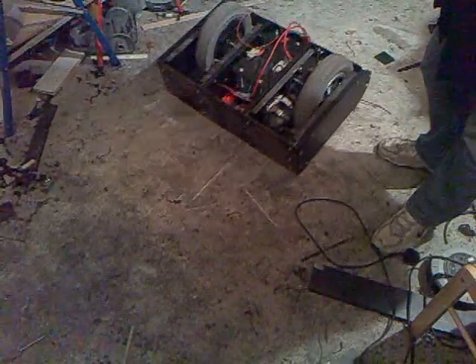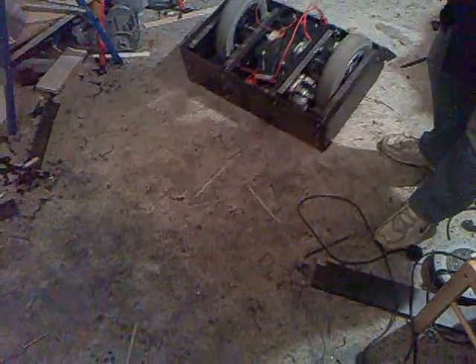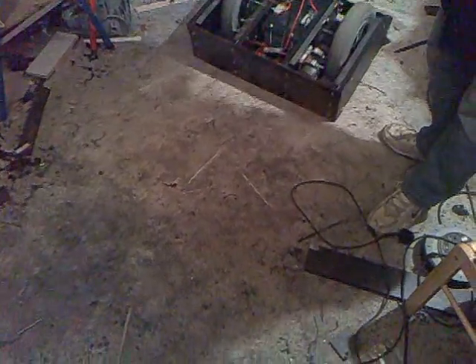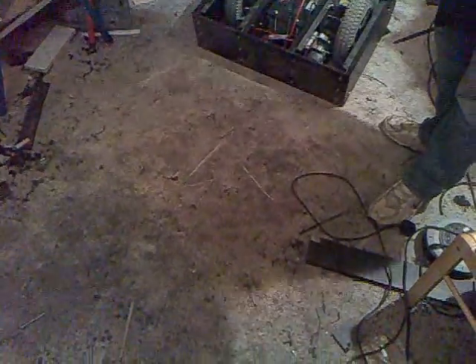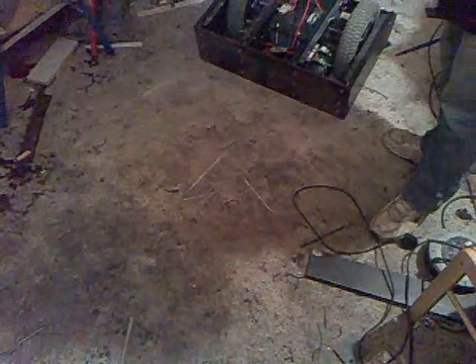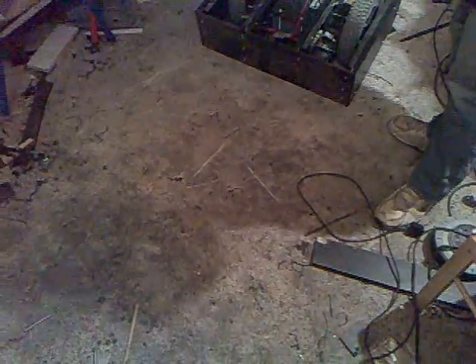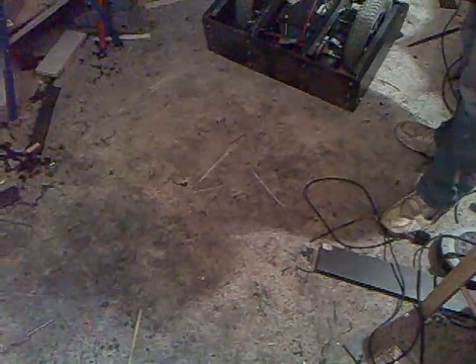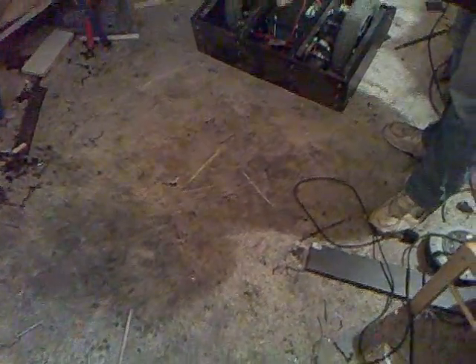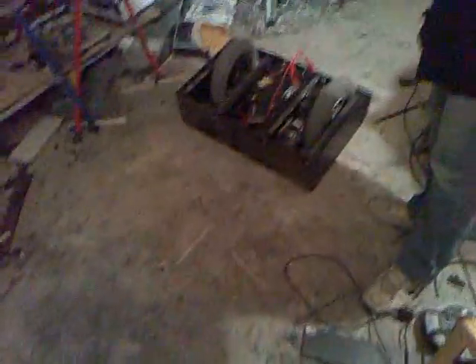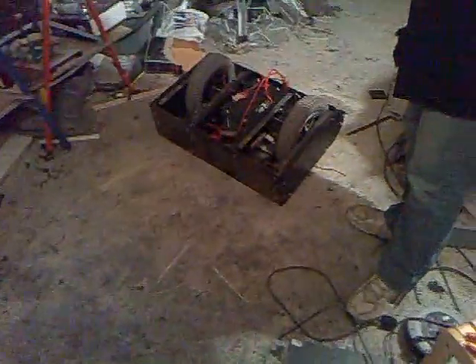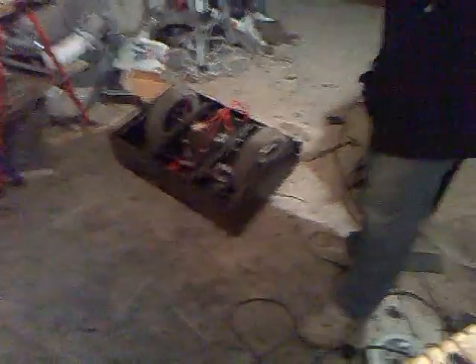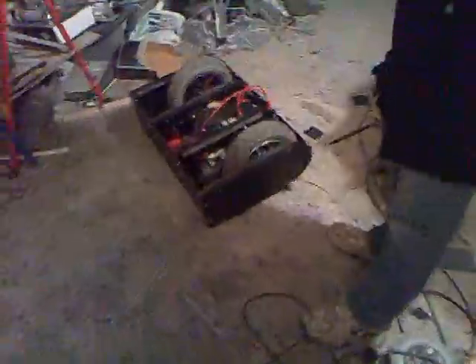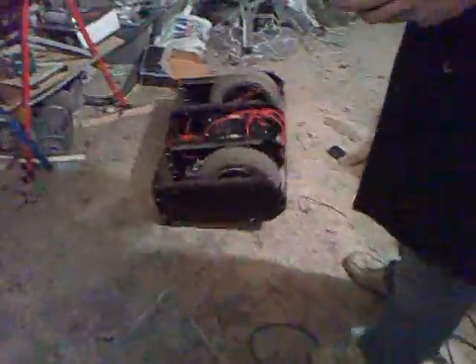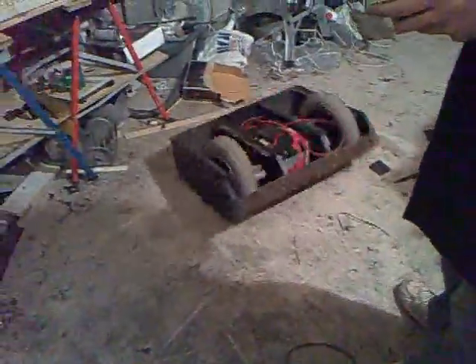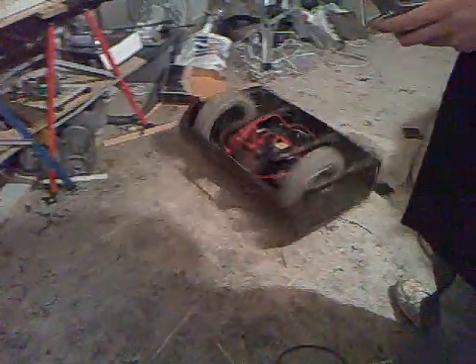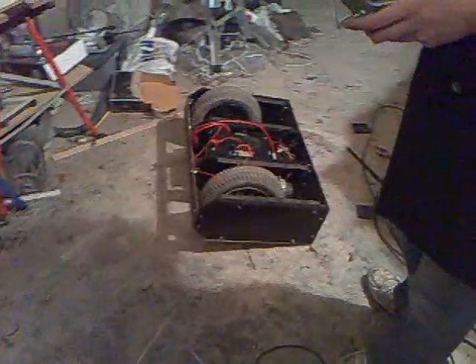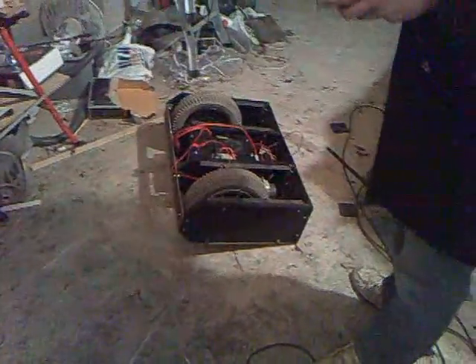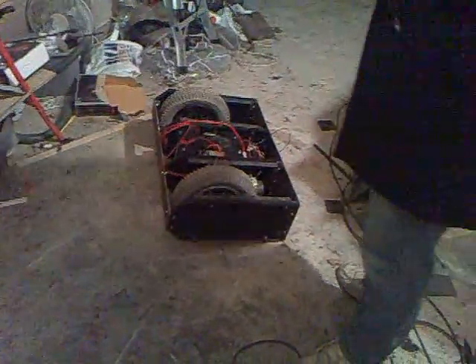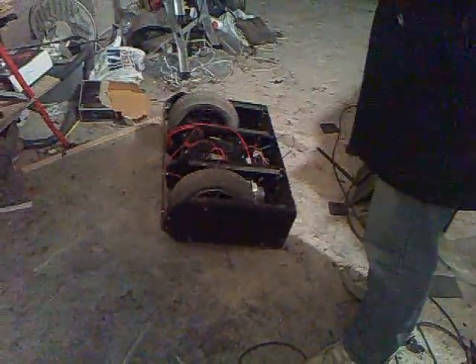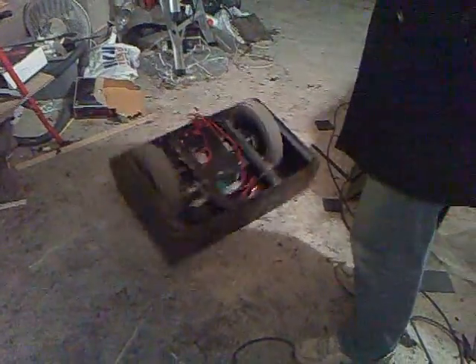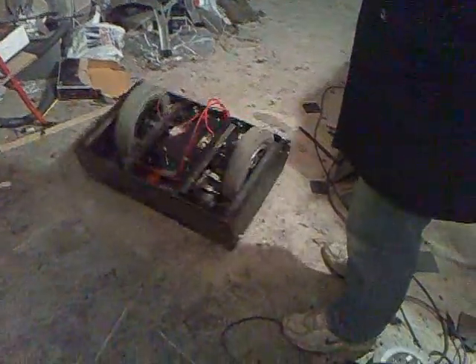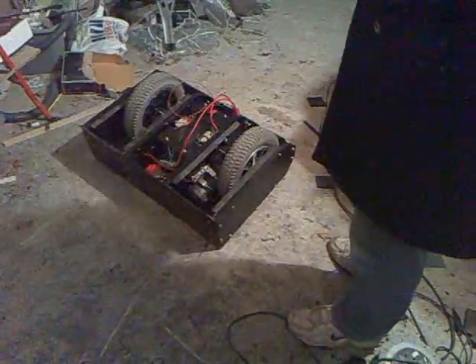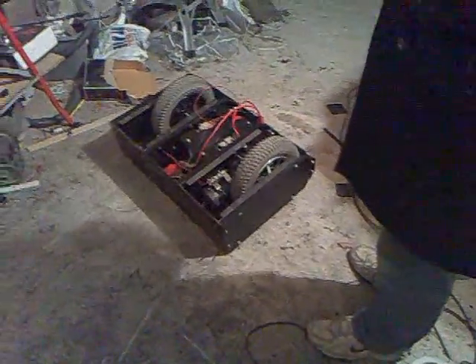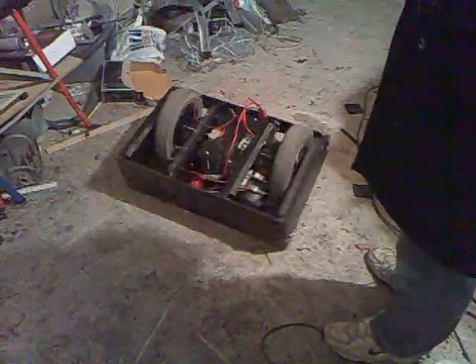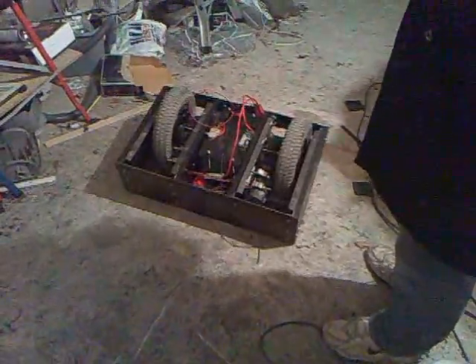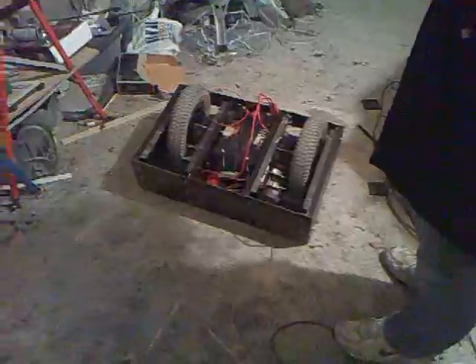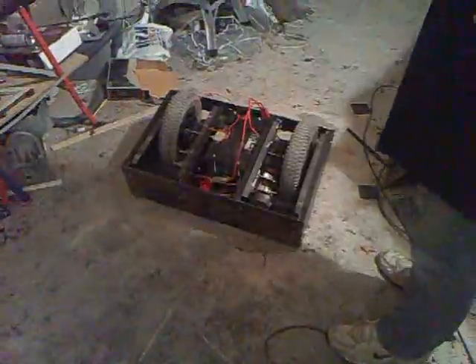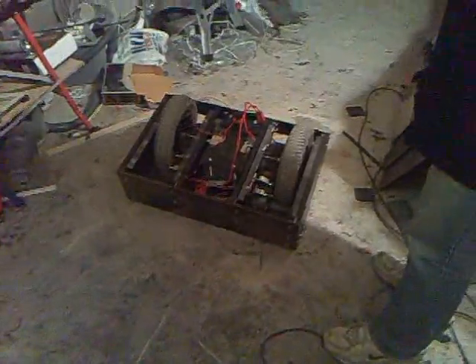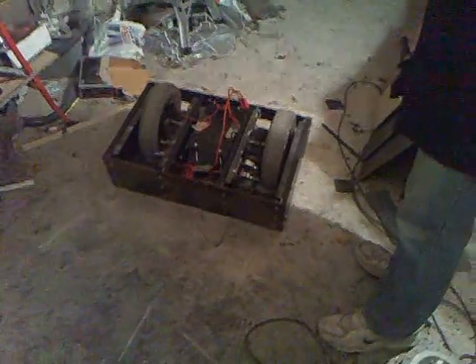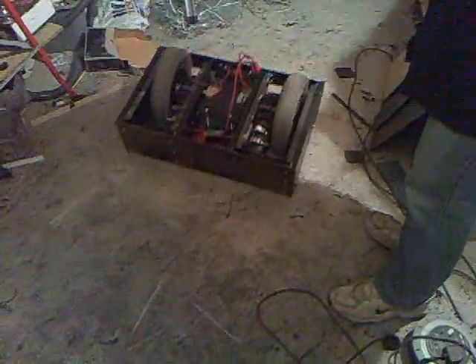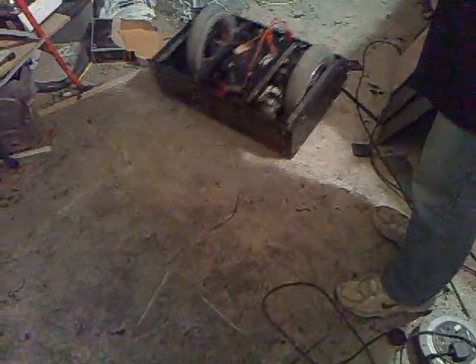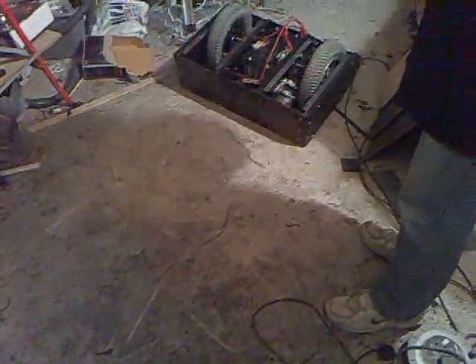Look at that mess it's making of the floor. That has to have something on the front, regardless of that.